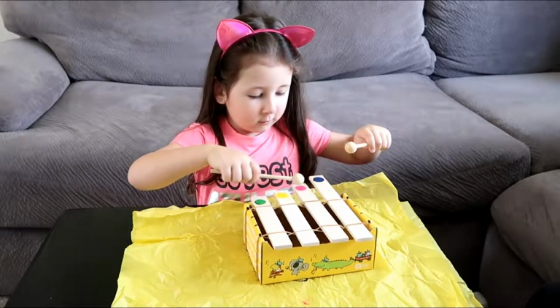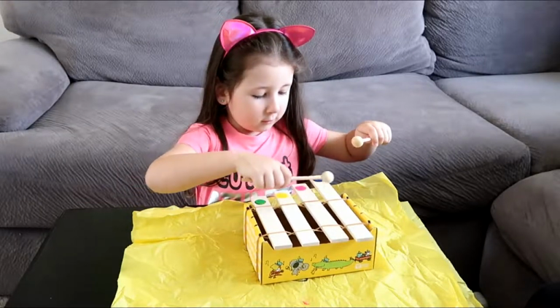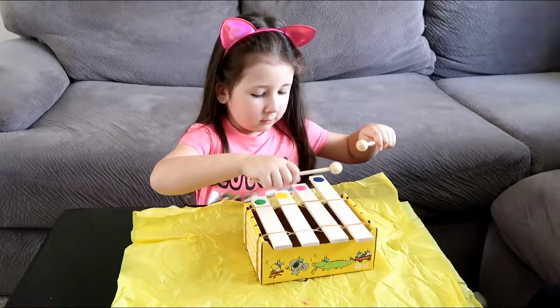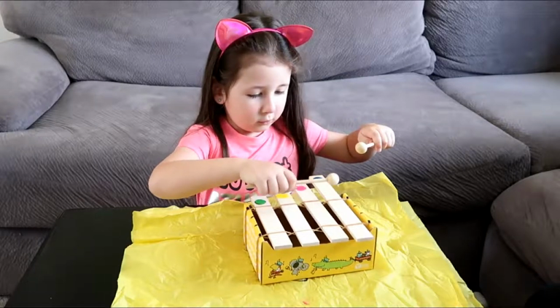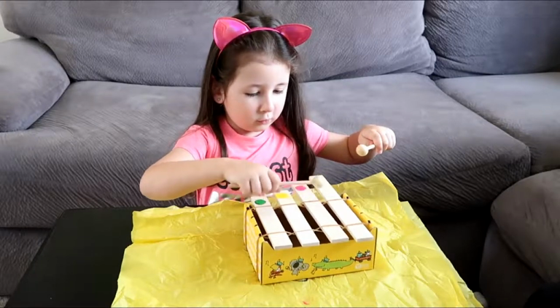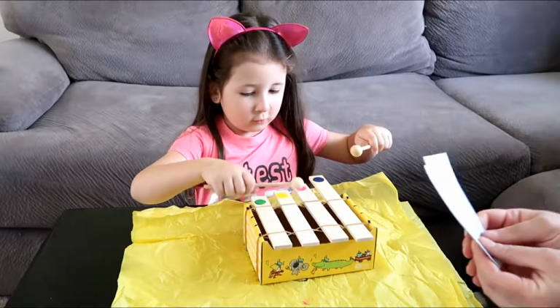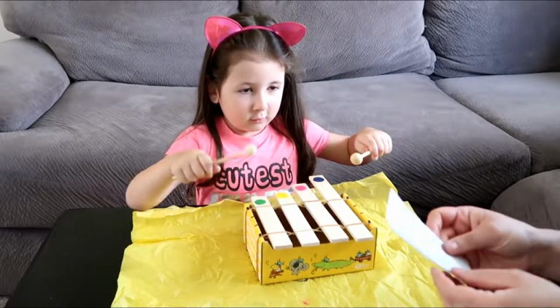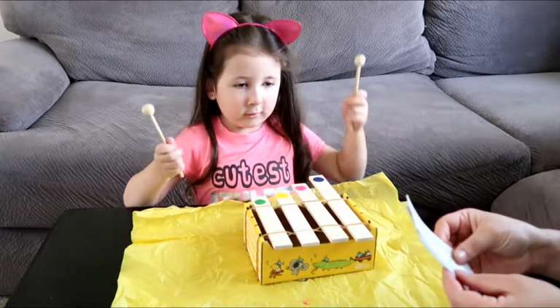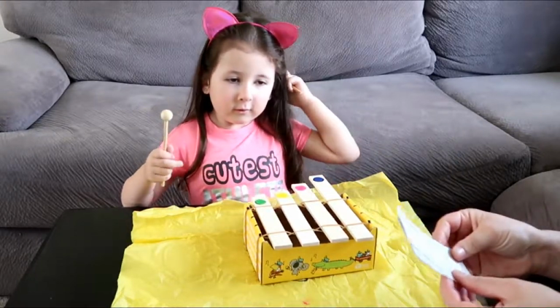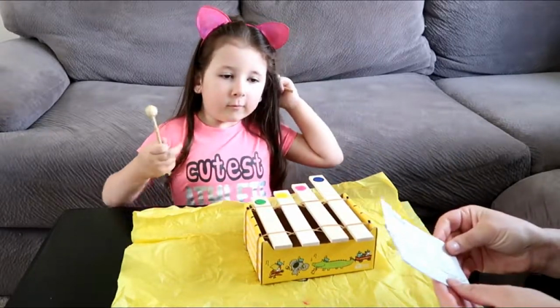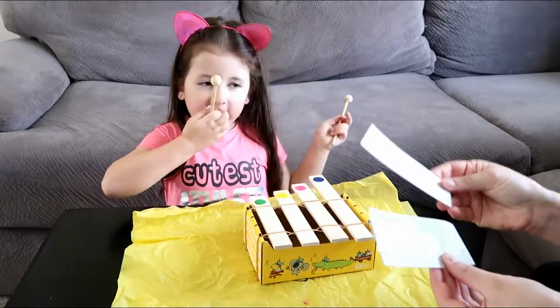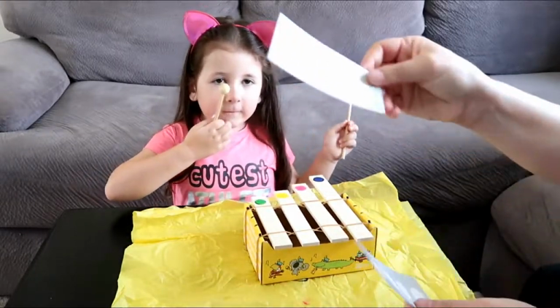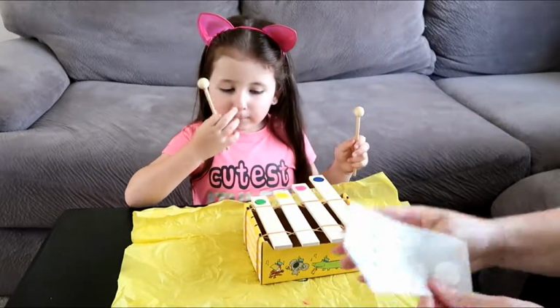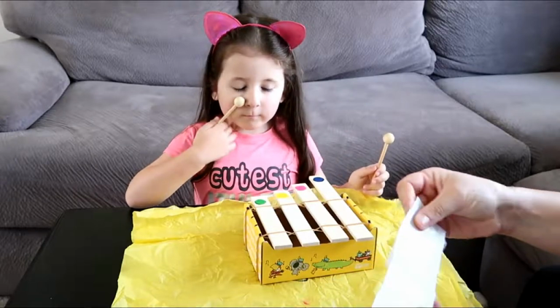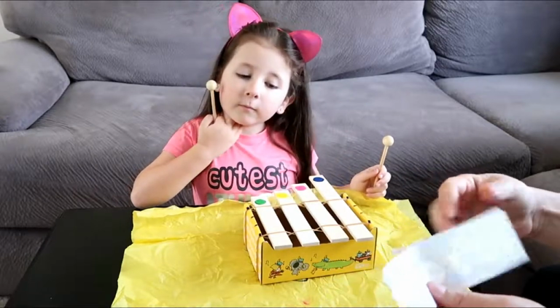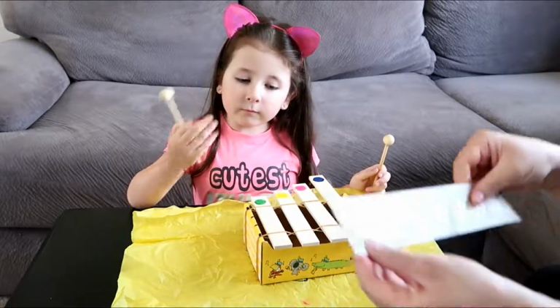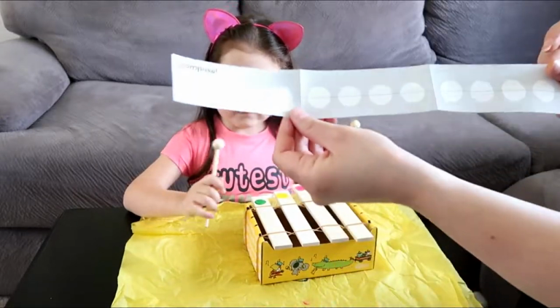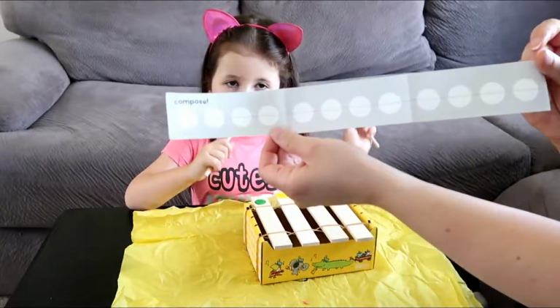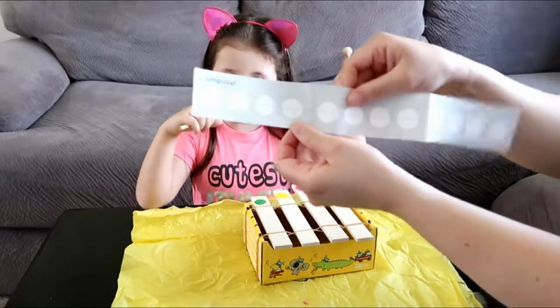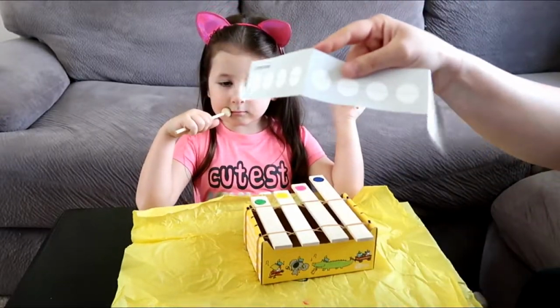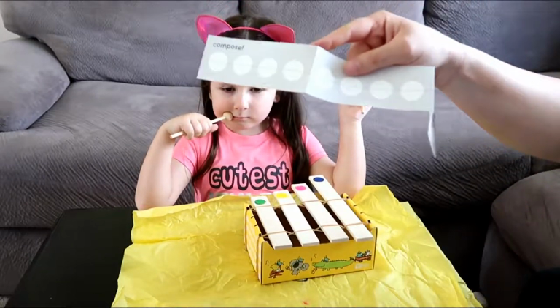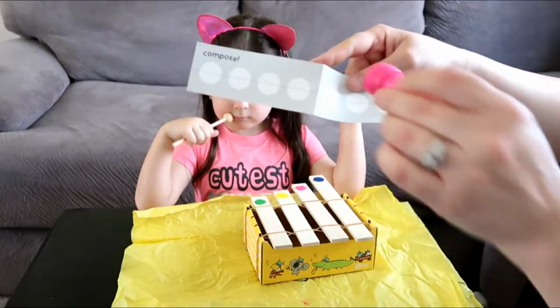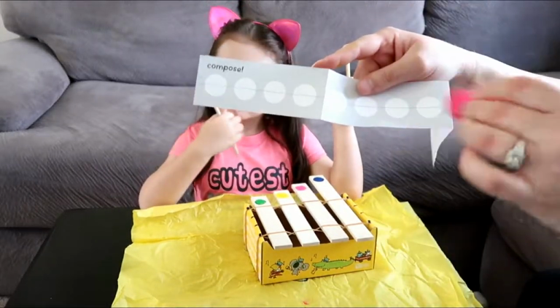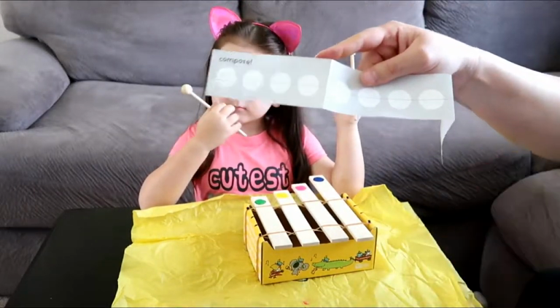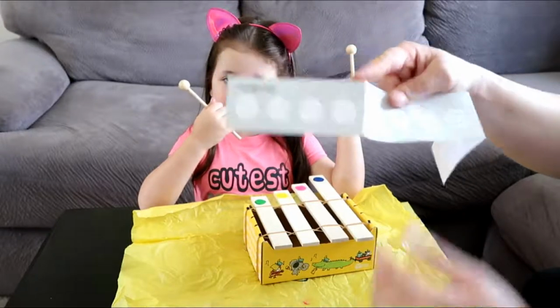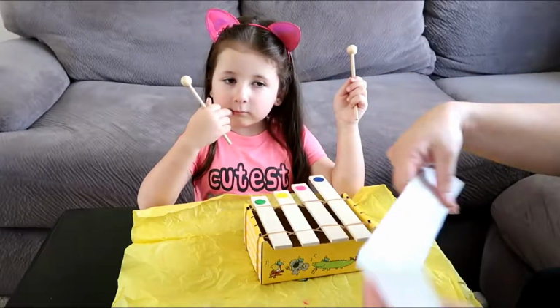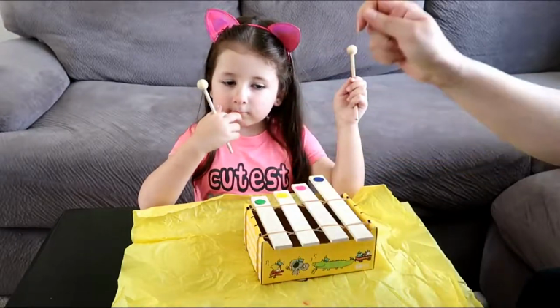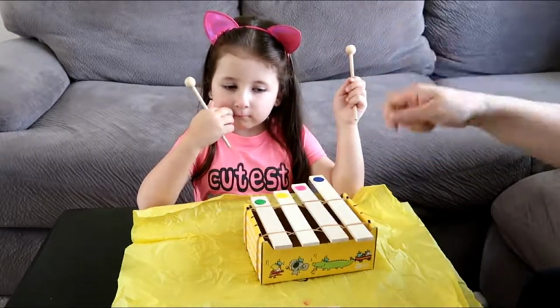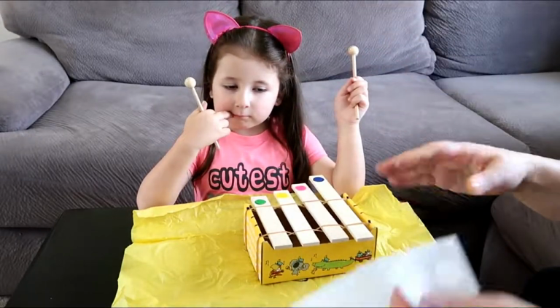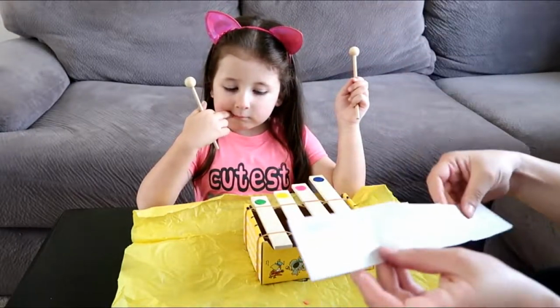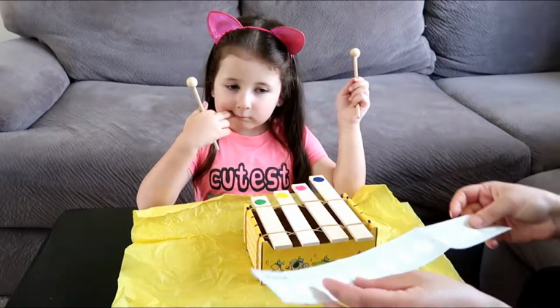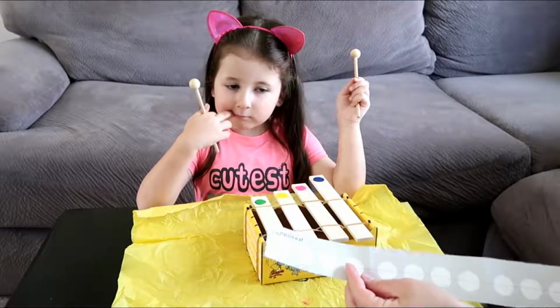Good job. Look at you. And then it also comes with these little sheets where you can take the stamps and compose your own song, then follow along and play your song. So that's pretty cool.